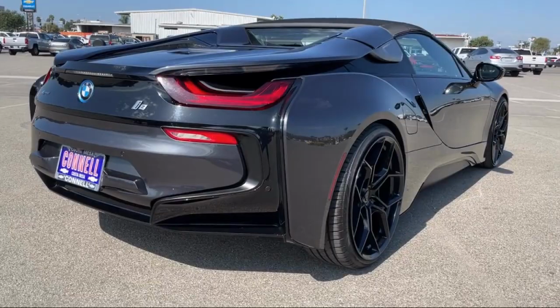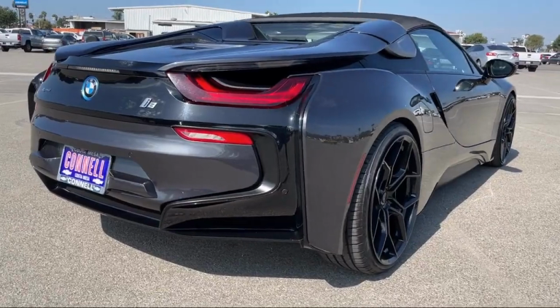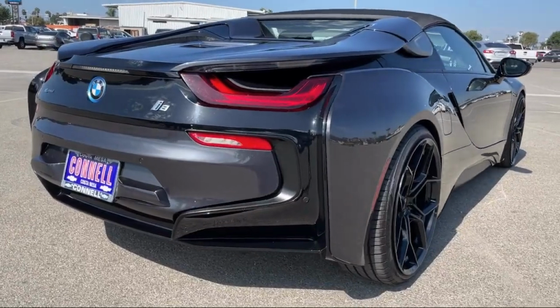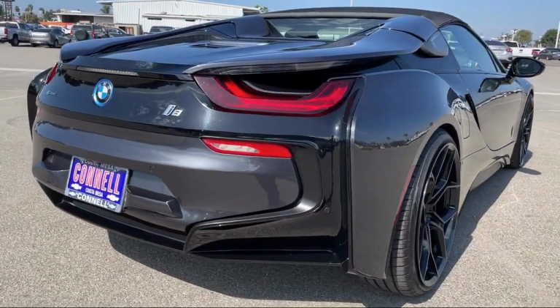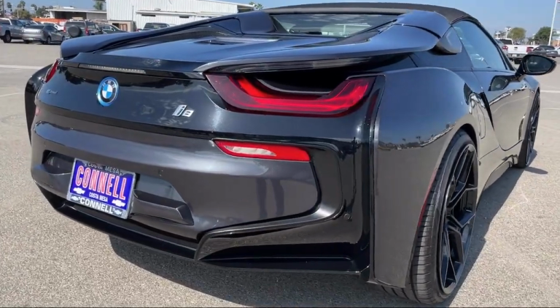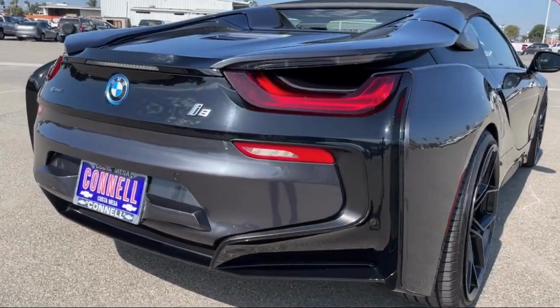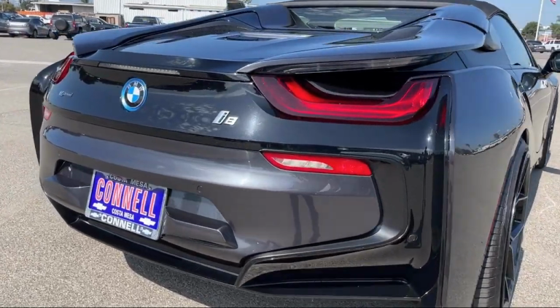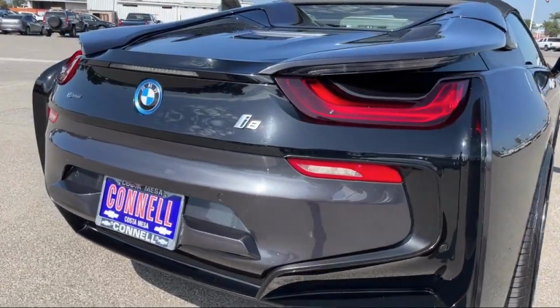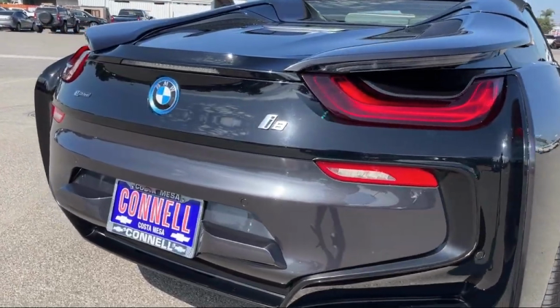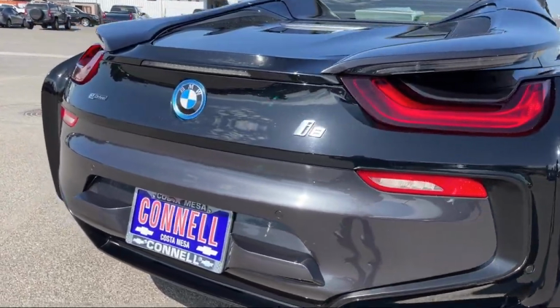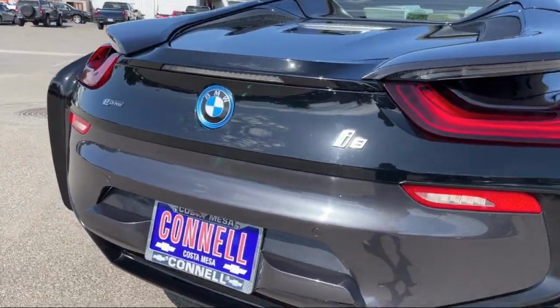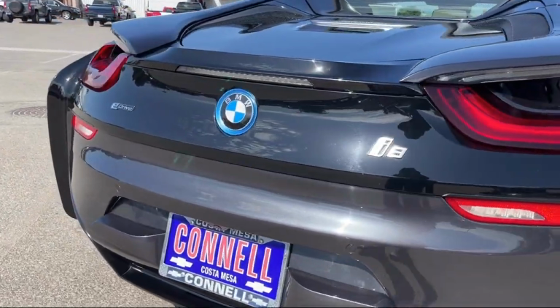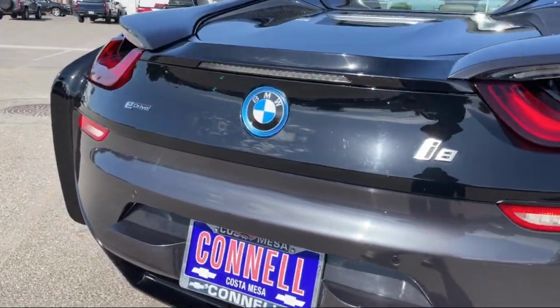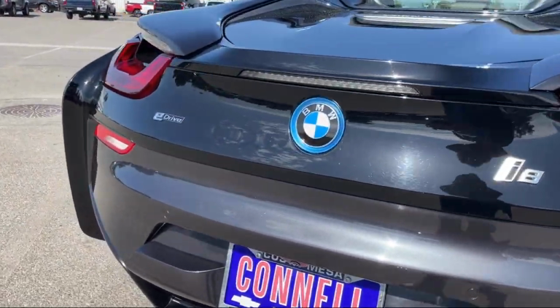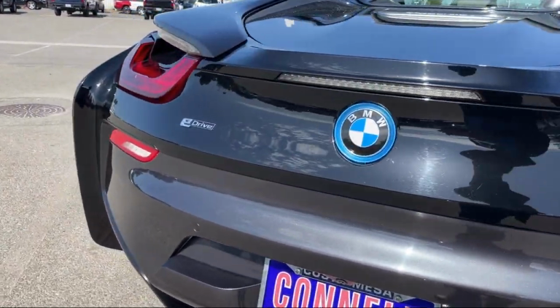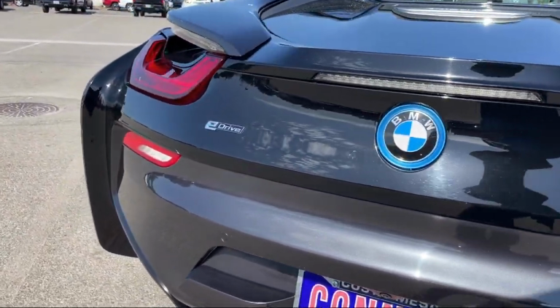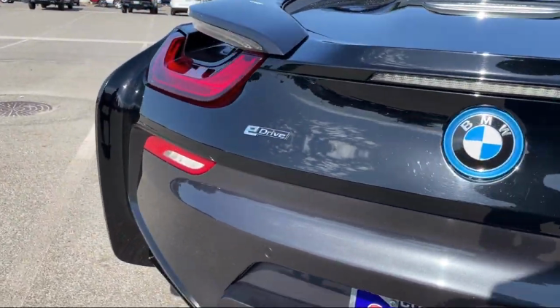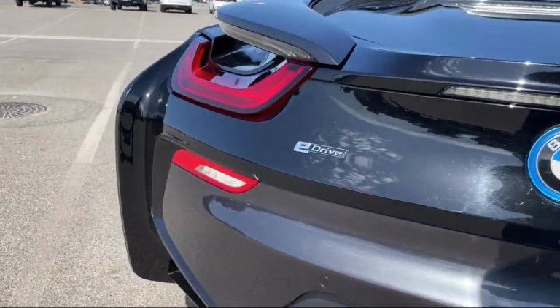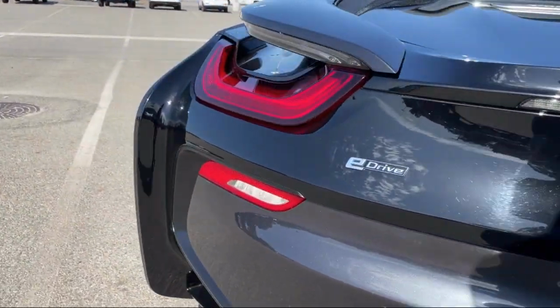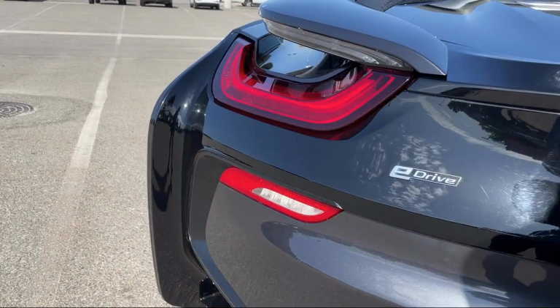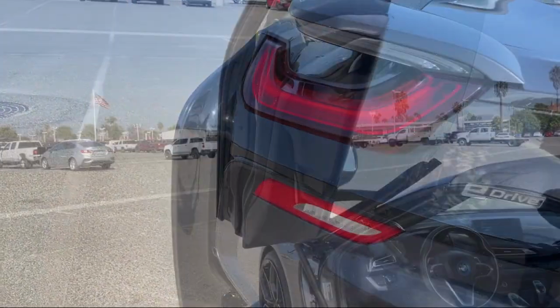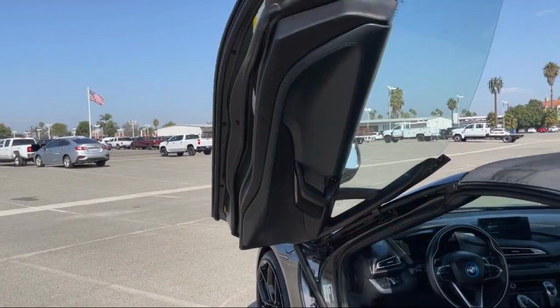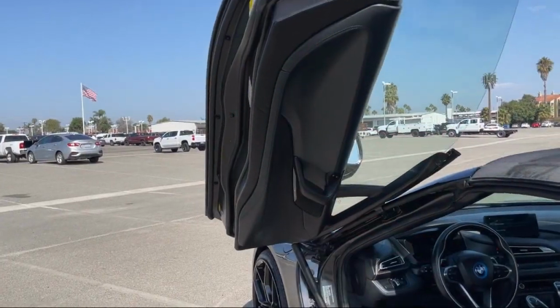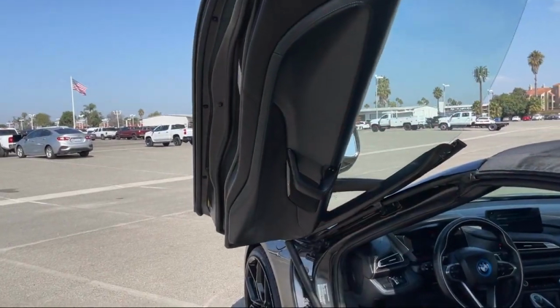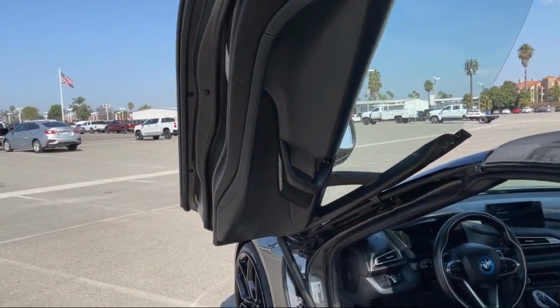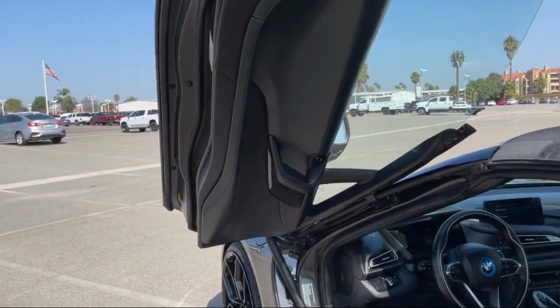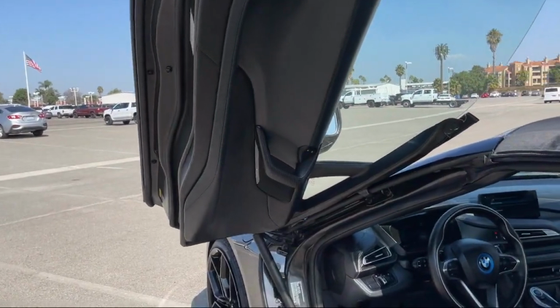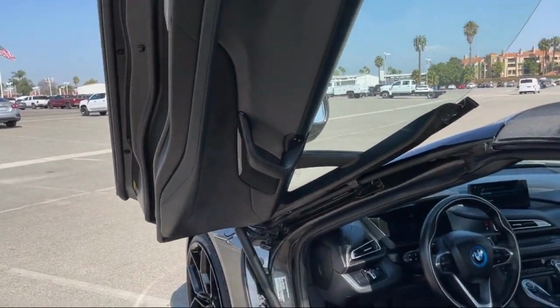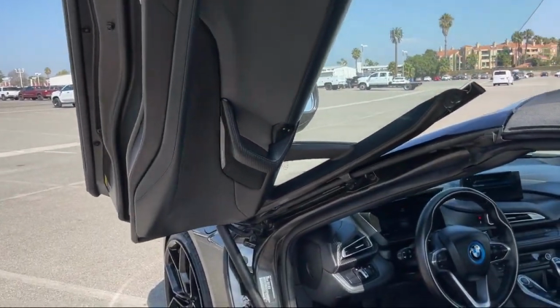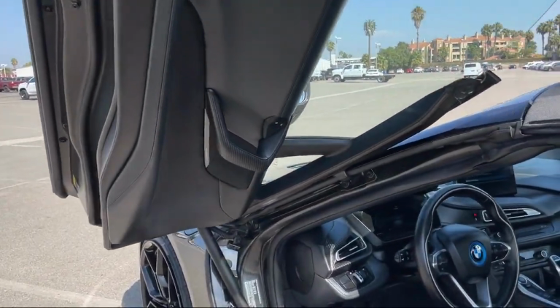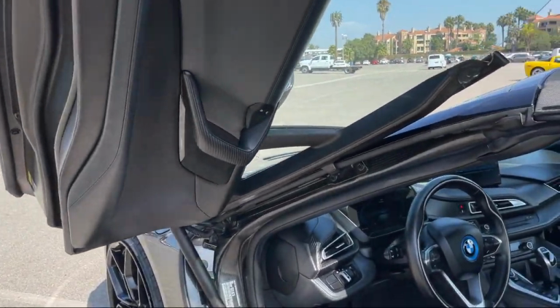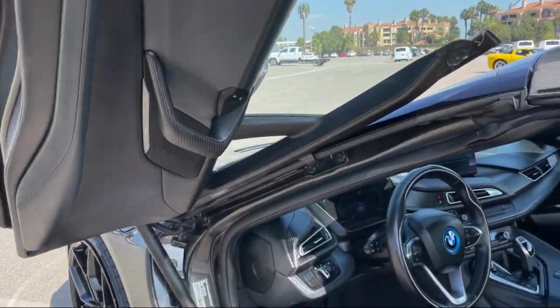It also features power outside mirrors, climate control, heated front seats, and cross-traffic alert — and has less than 30,000 miles on the odometer.